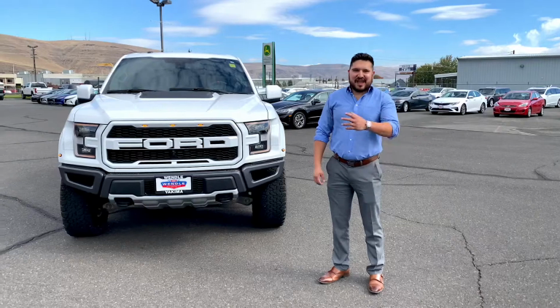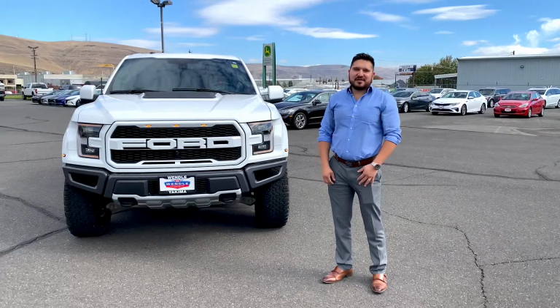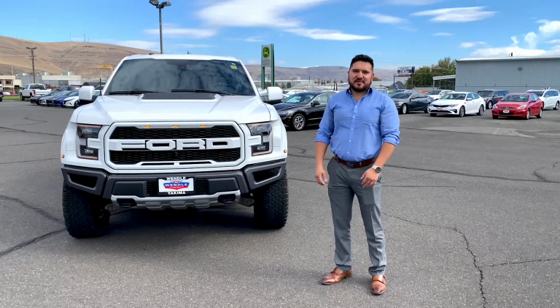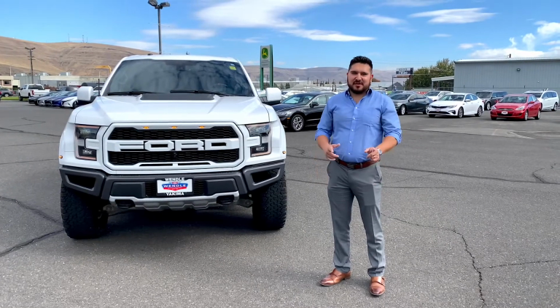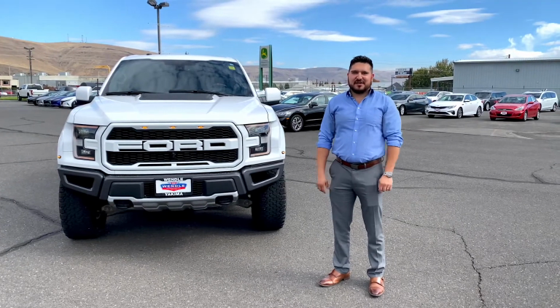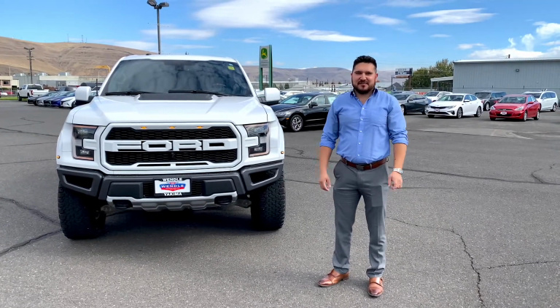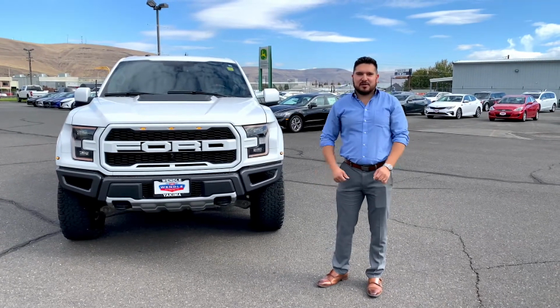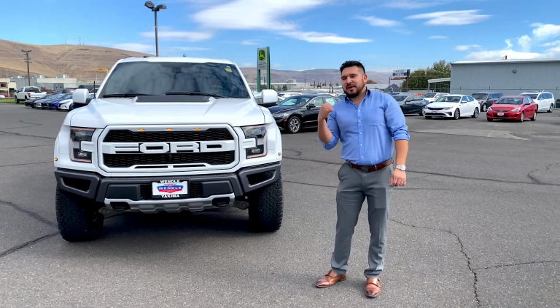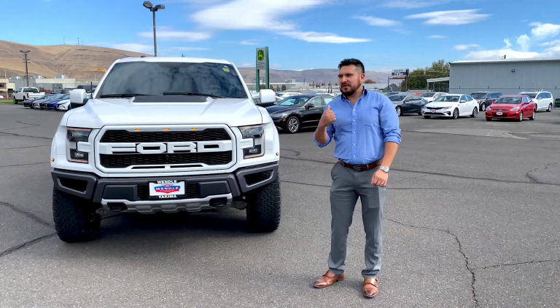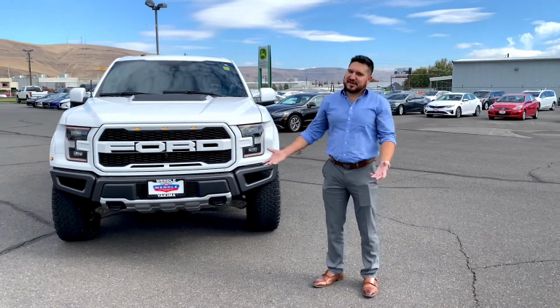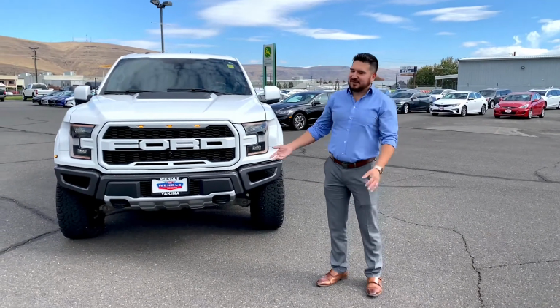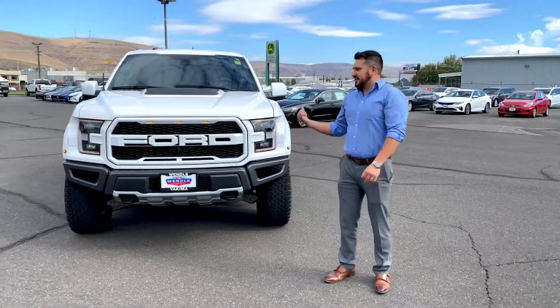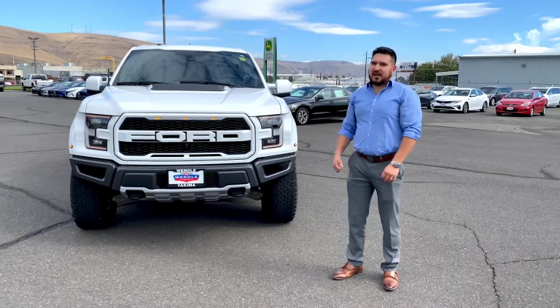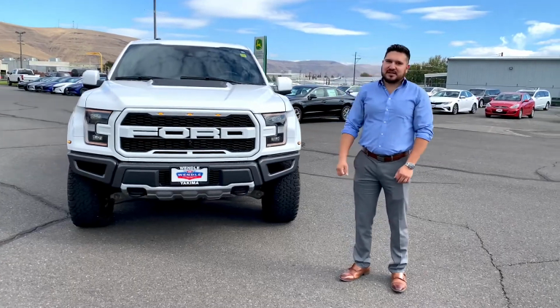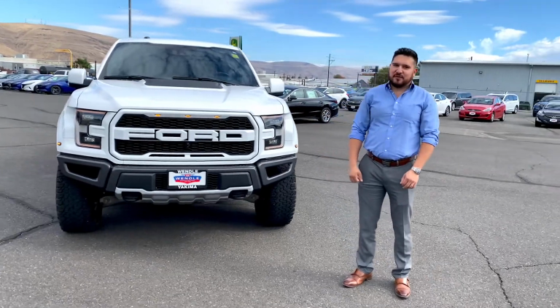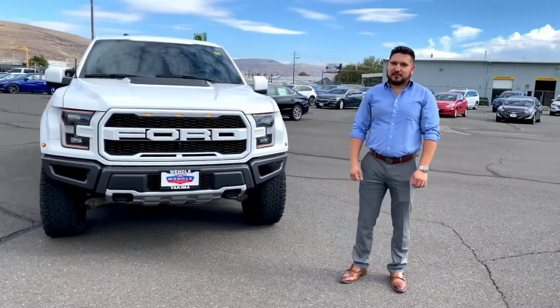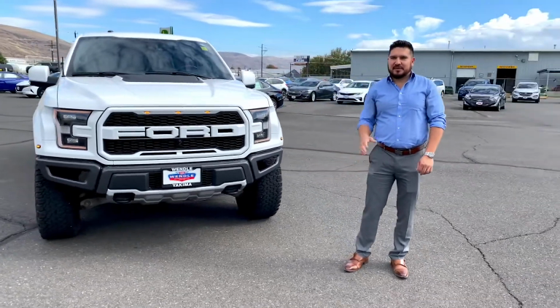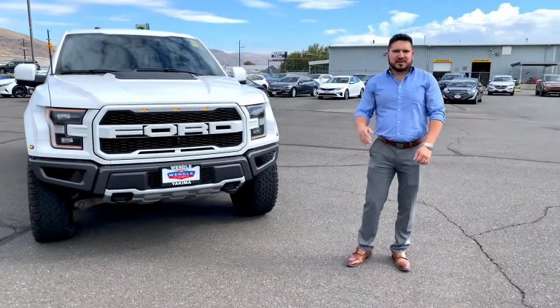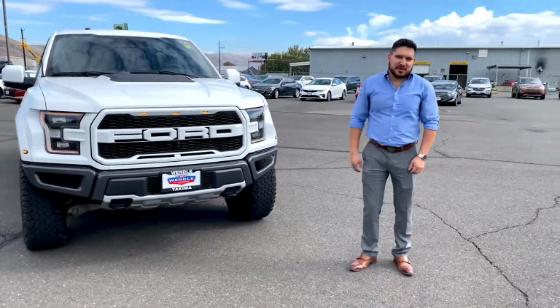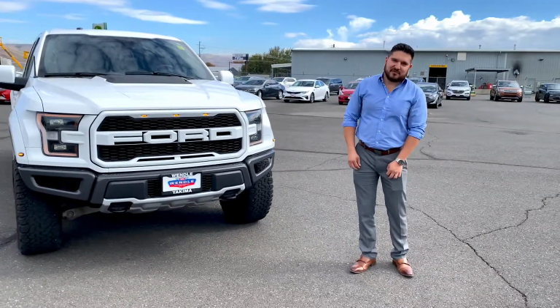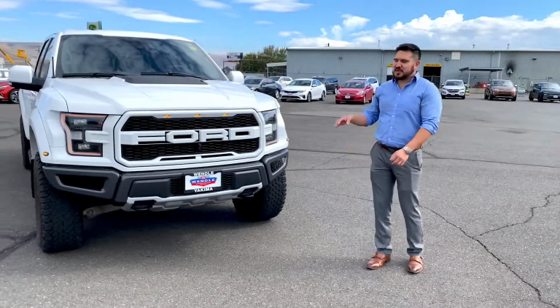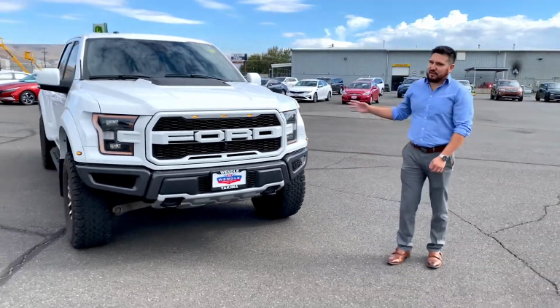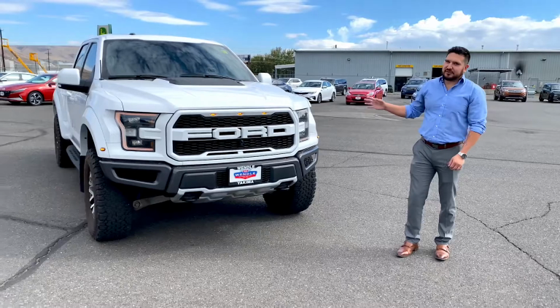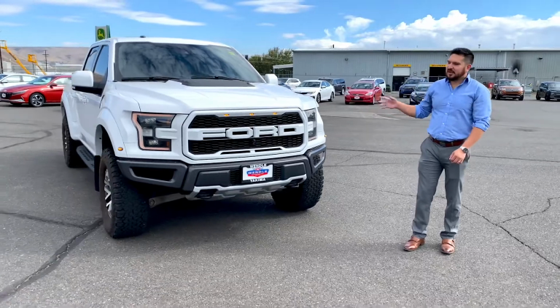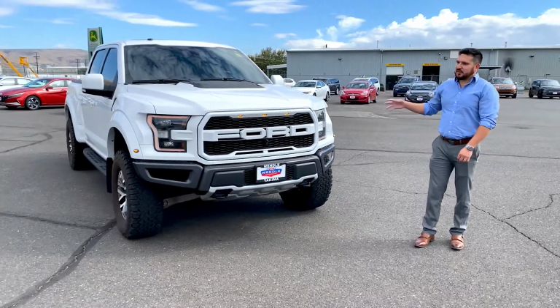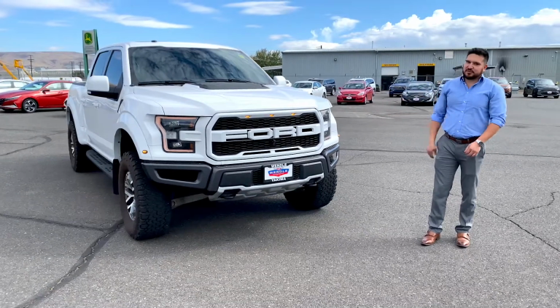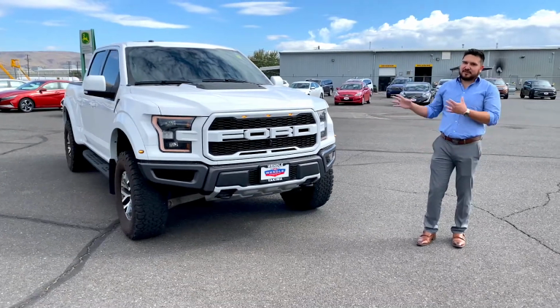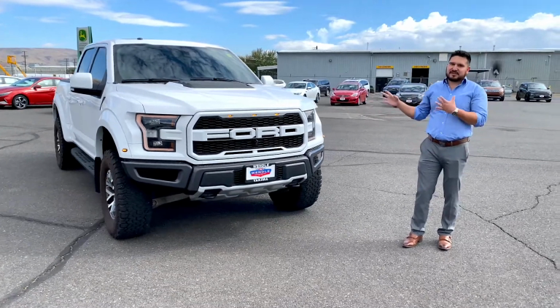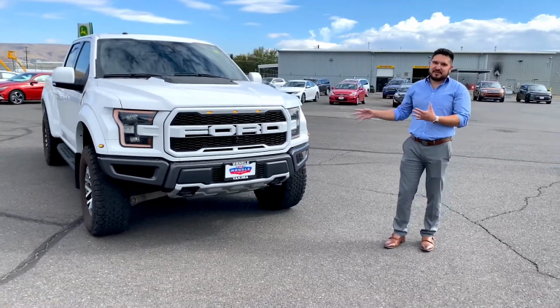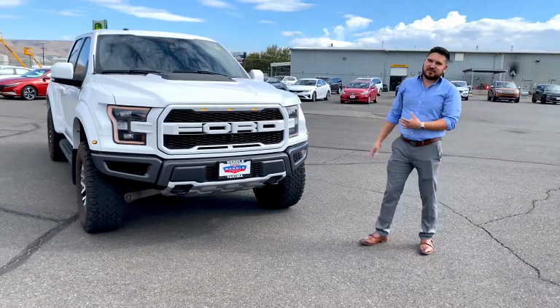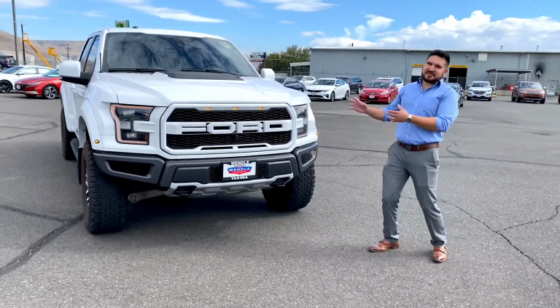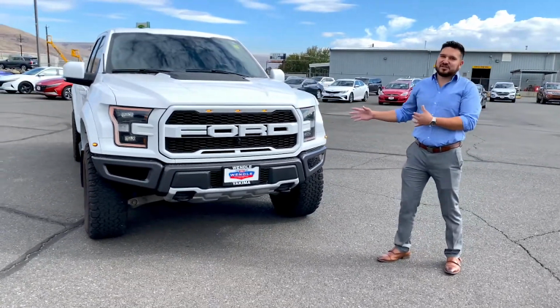Hey everyone, welcome to Hot in the Lot here at Hyundai Viacama. Behind me, or to the side of me, is a 2018 F-150 Raptor. You really can't even call it an F-150 because it's on a whole other level. This truck is truly a modern design of excellence in engineering.